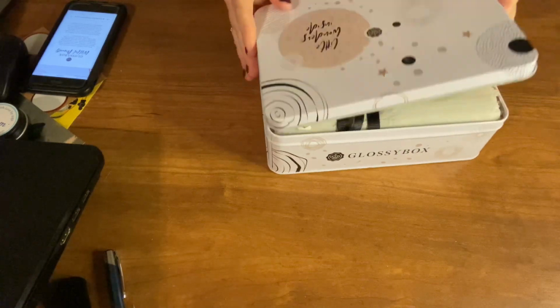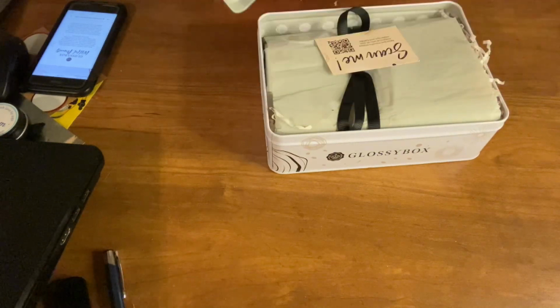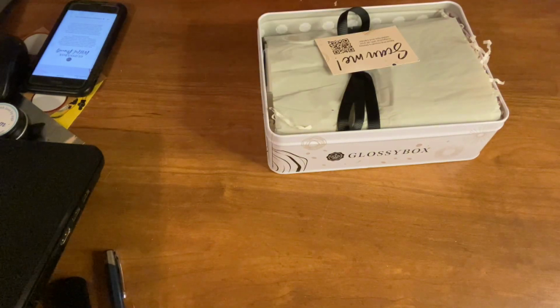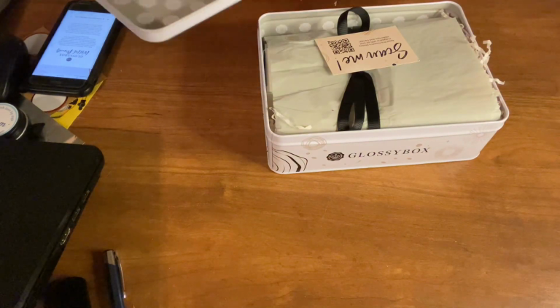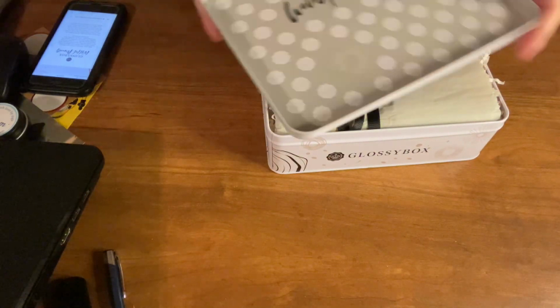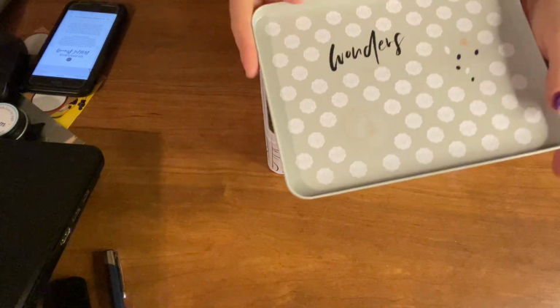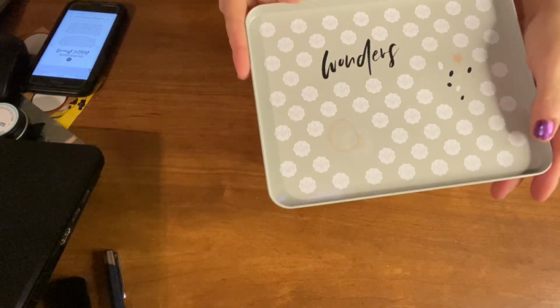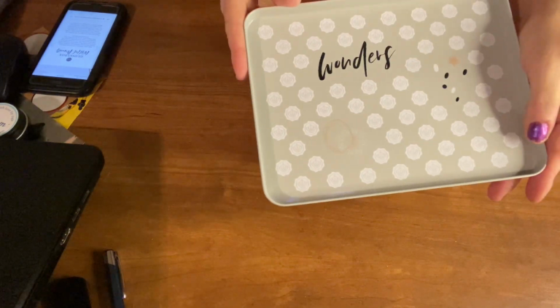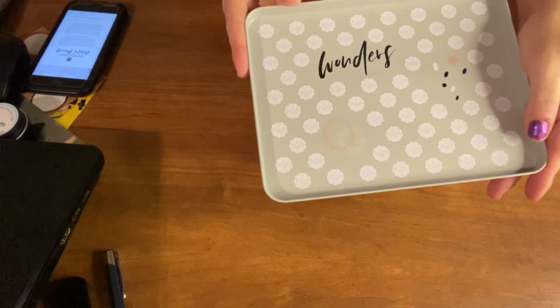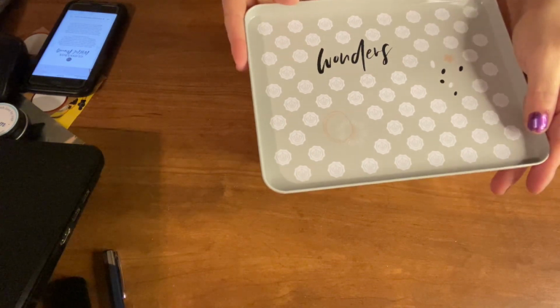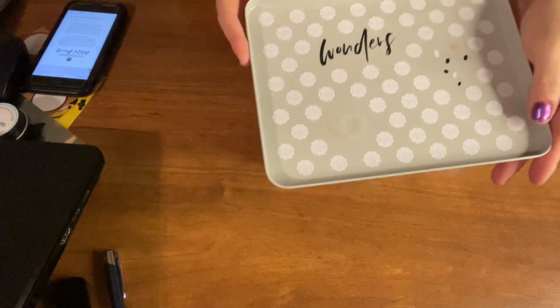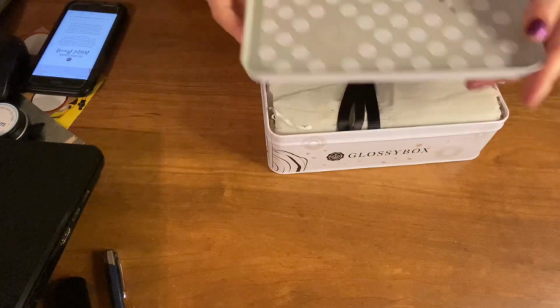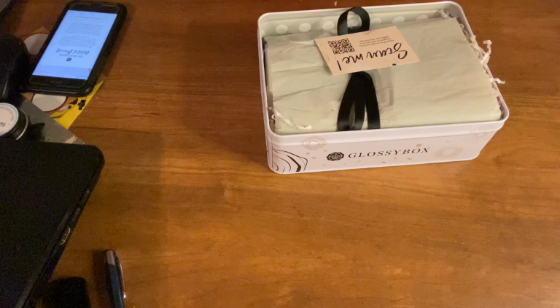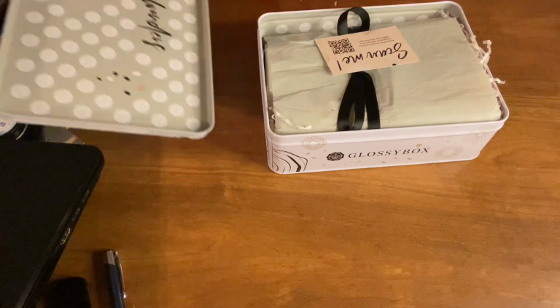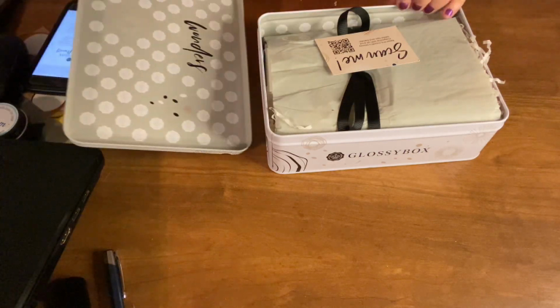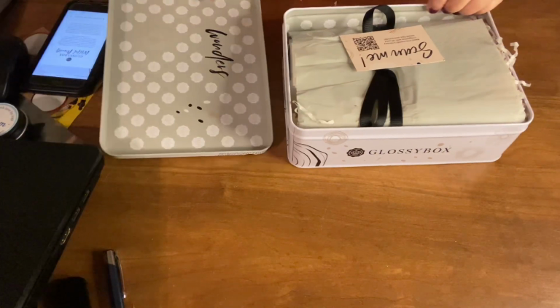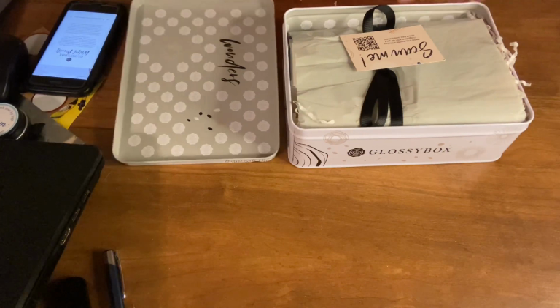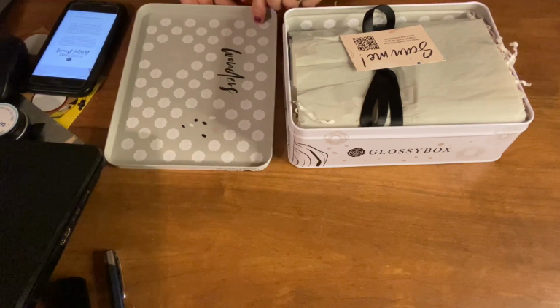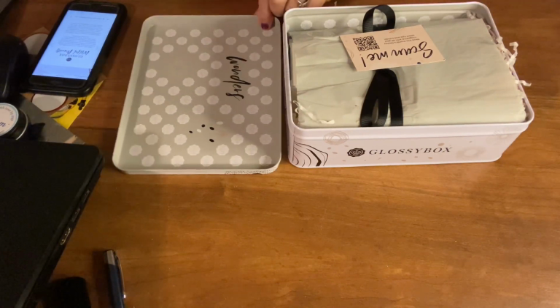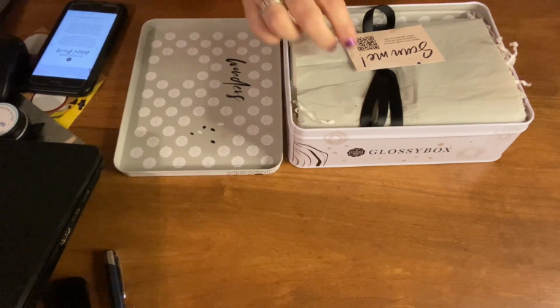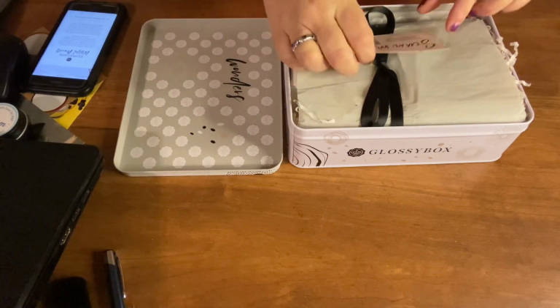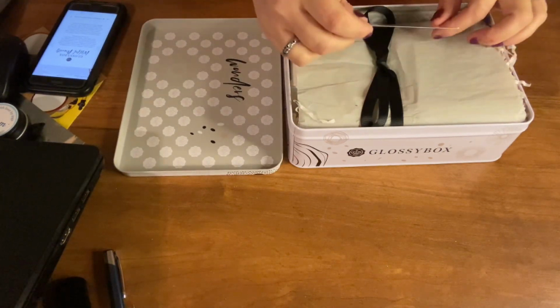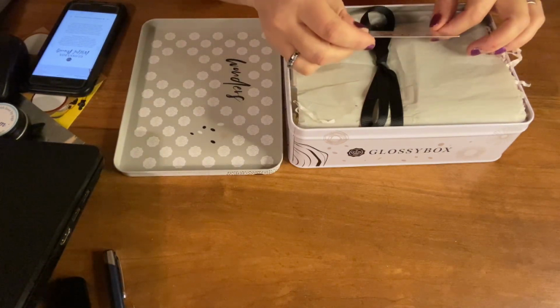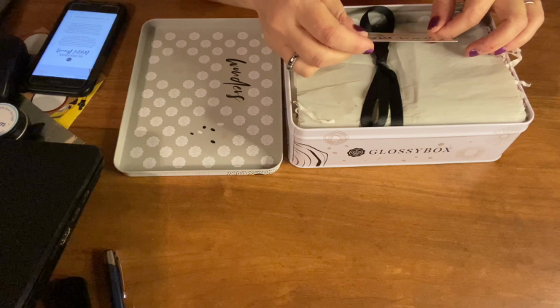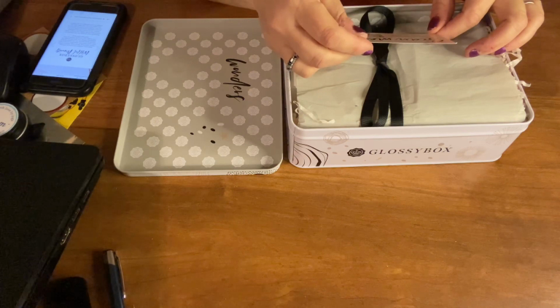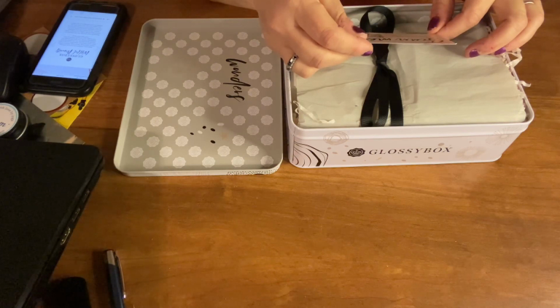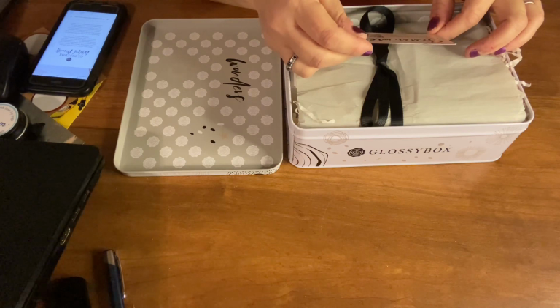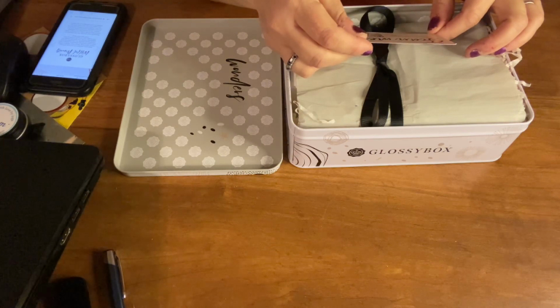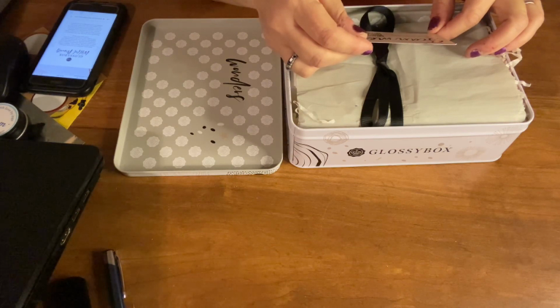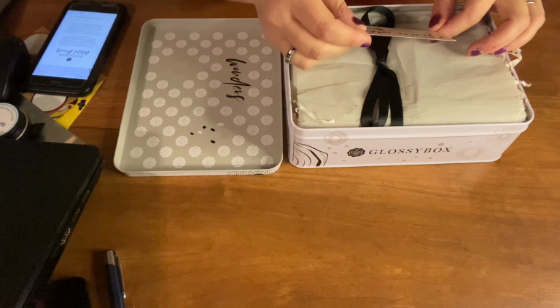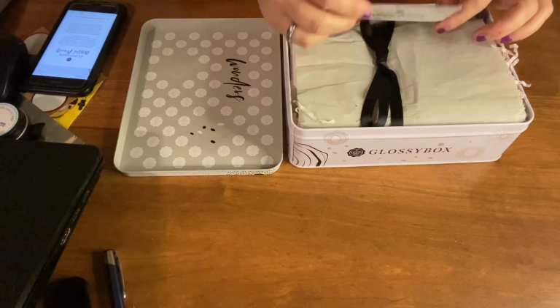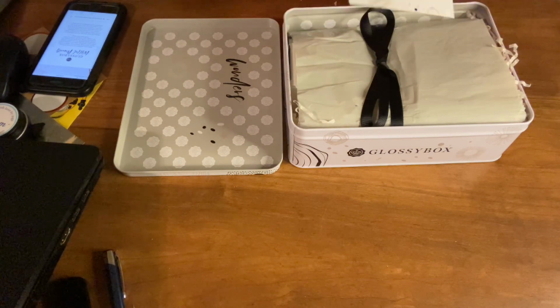I've already scanned the QR code so we can learn a little bit about the box. It says: scan me, read this month's Glossy Magazine with all your latest tips and trends.